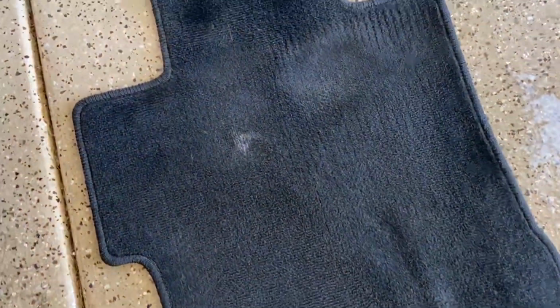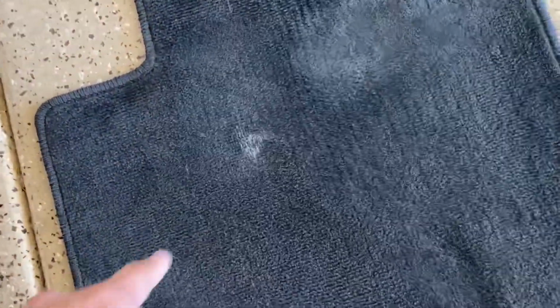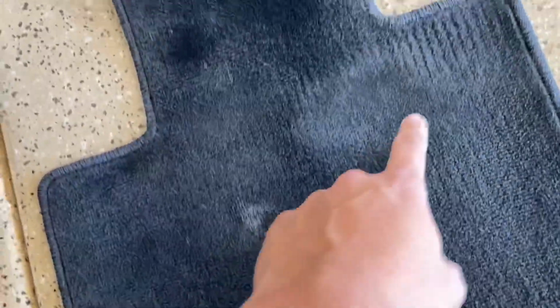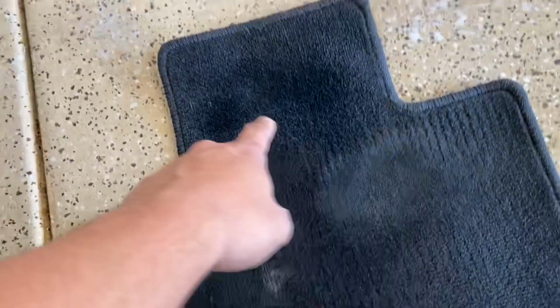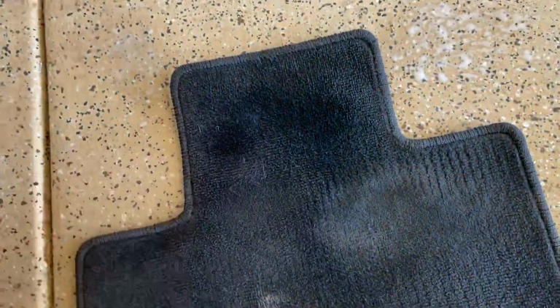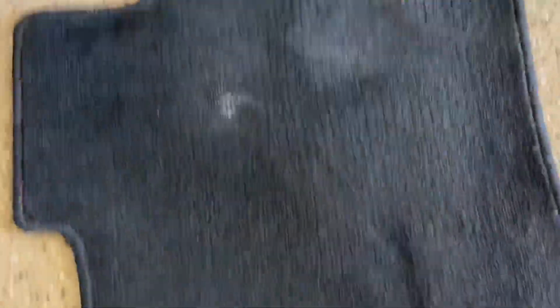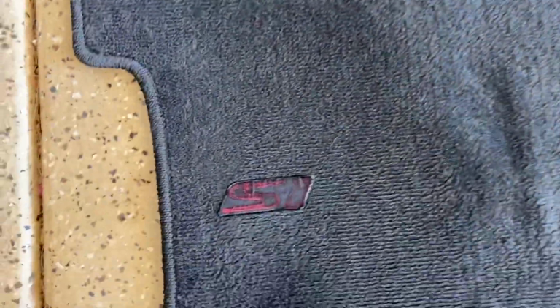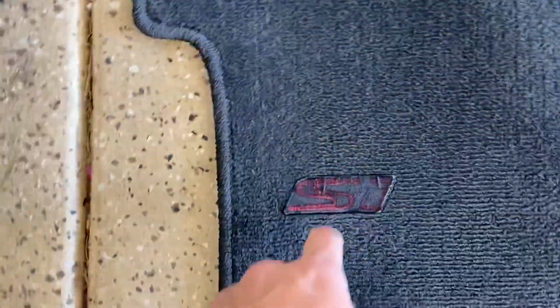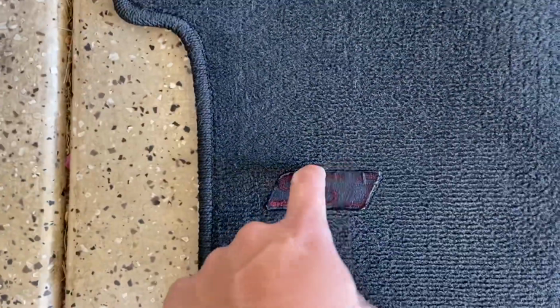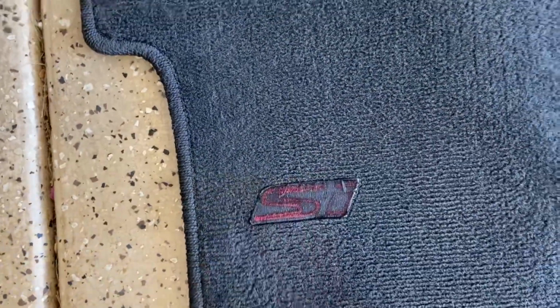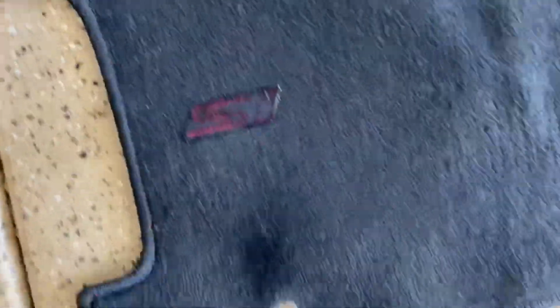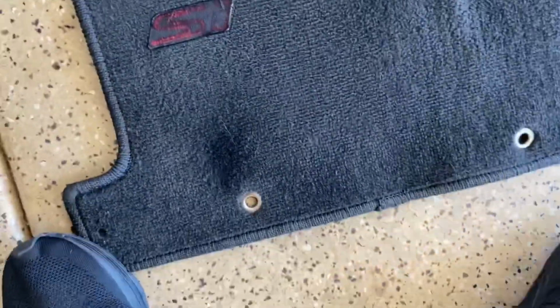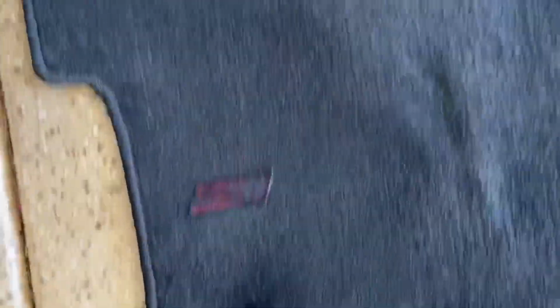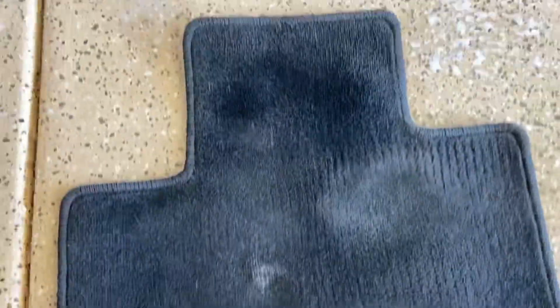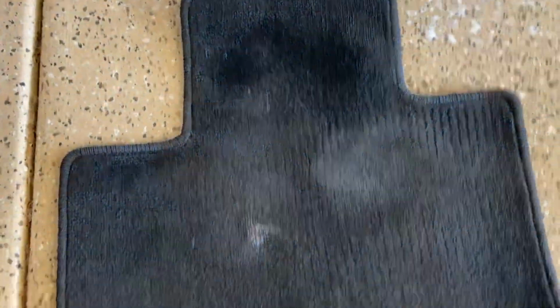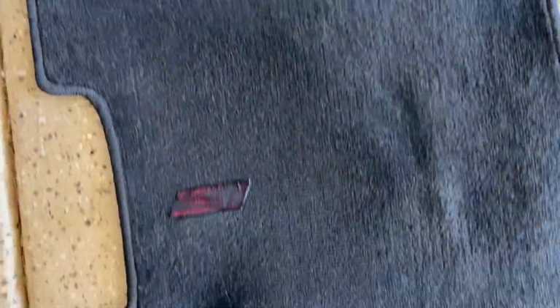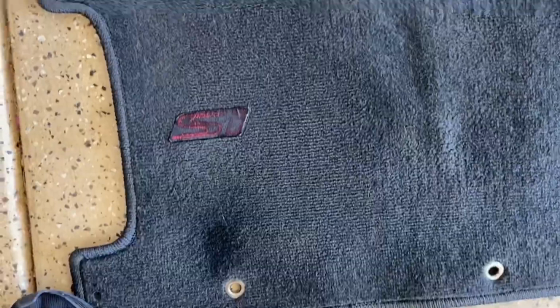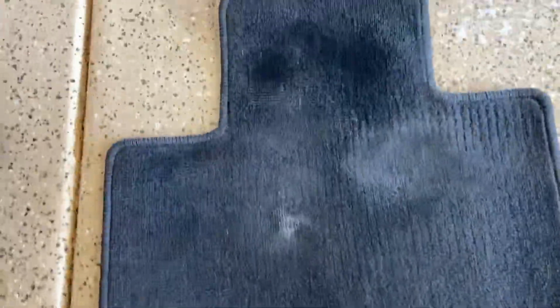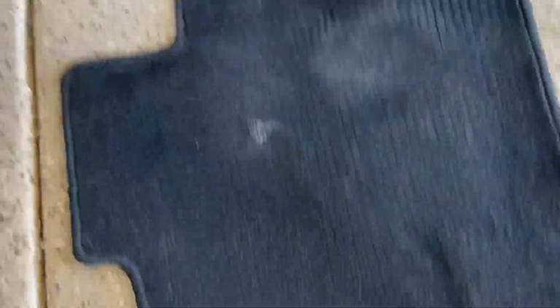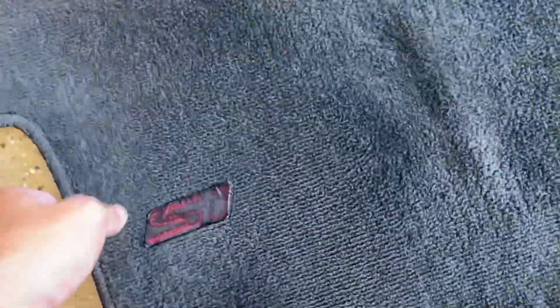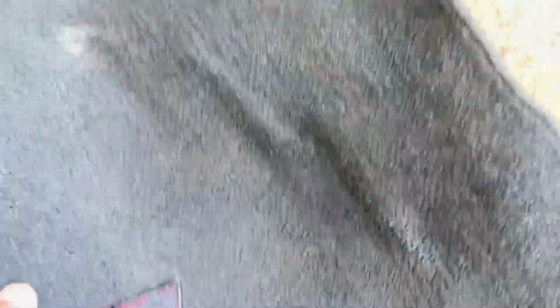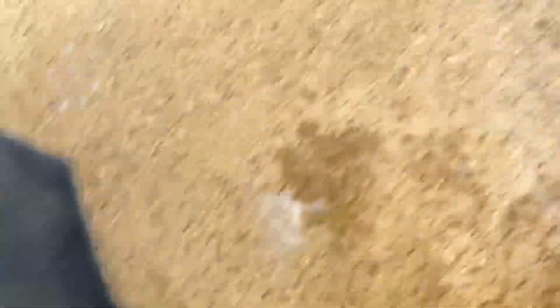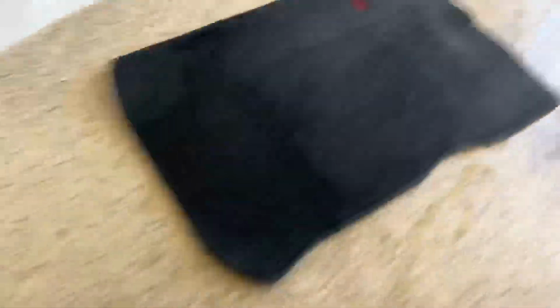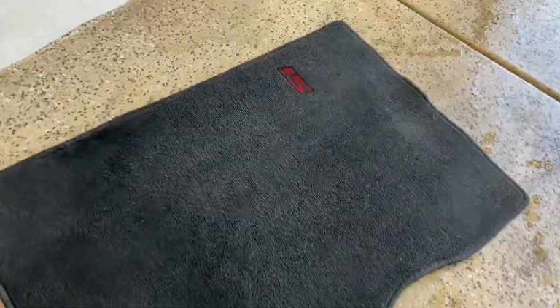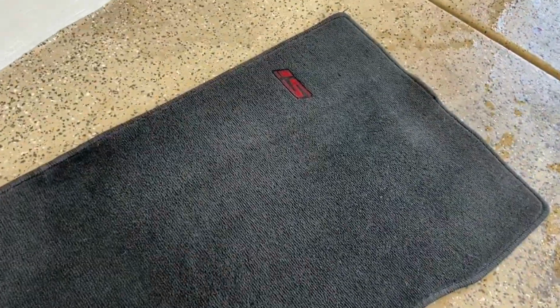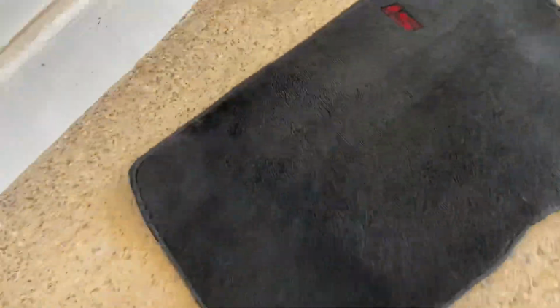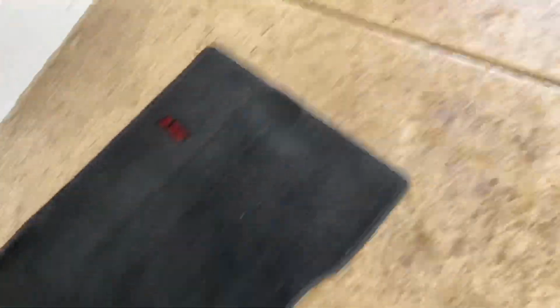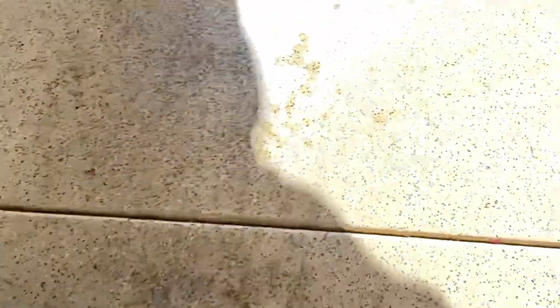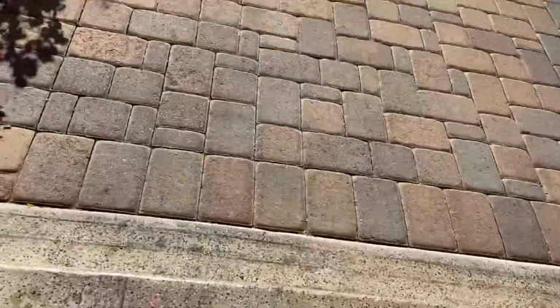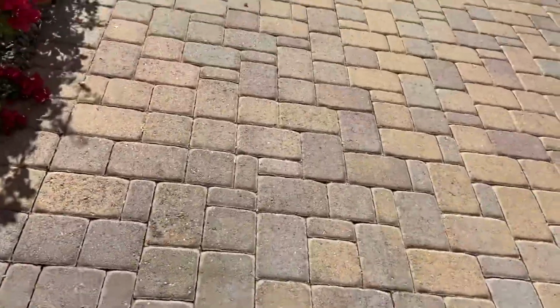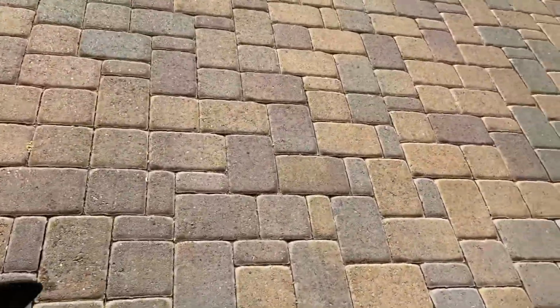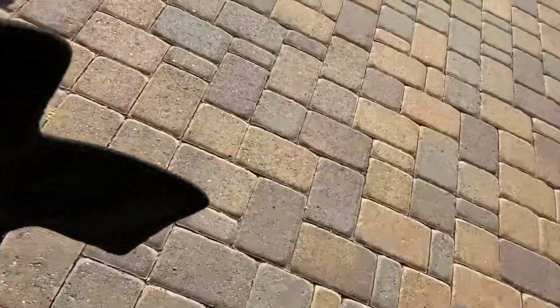There are some faded spots here and stuff like that, and the stitching is pretty much gone, but other than that, pretty clean. Passenger came out really good too. I'm going to go ahead and let these dry in the sun.